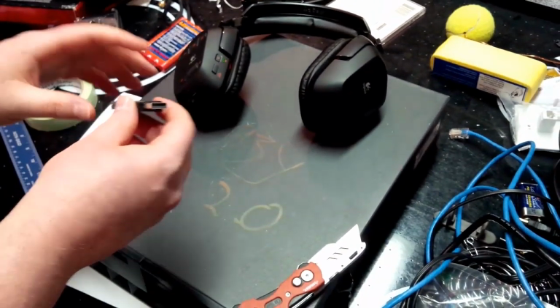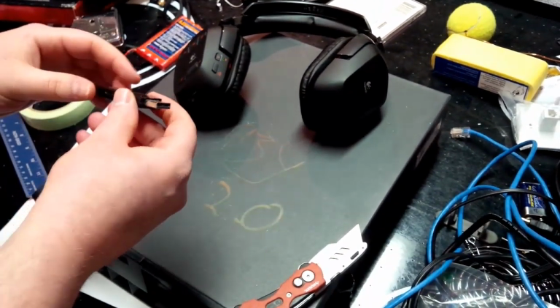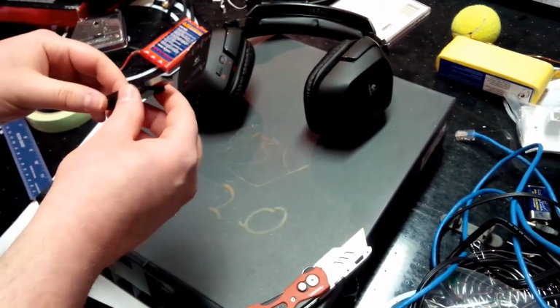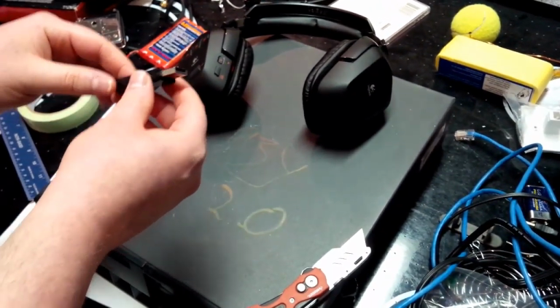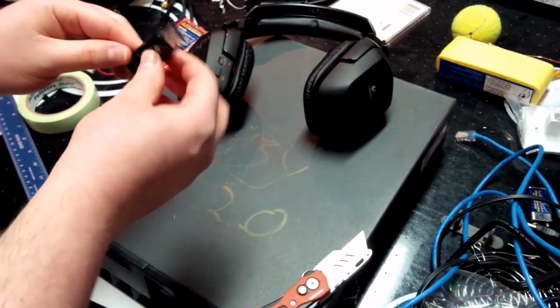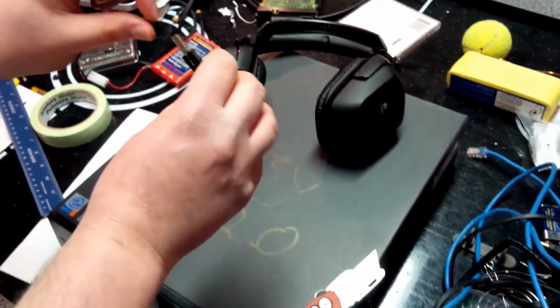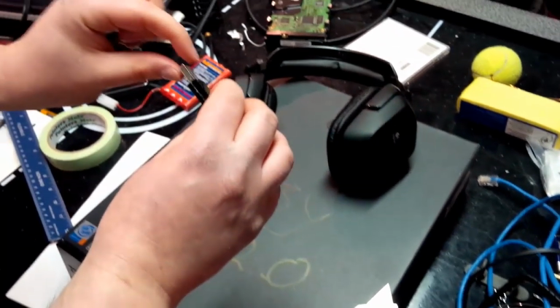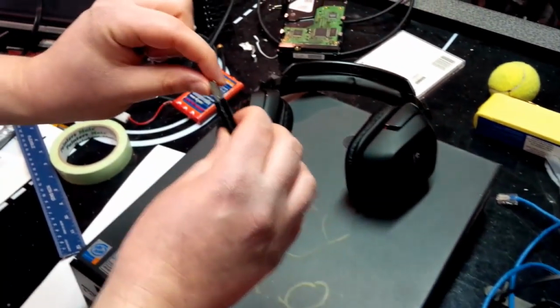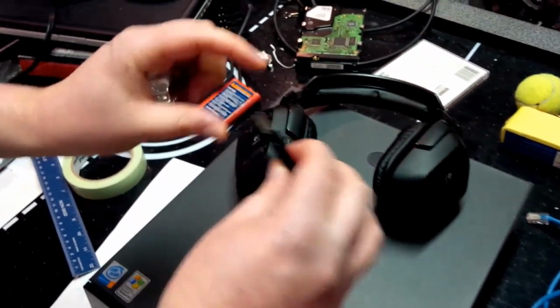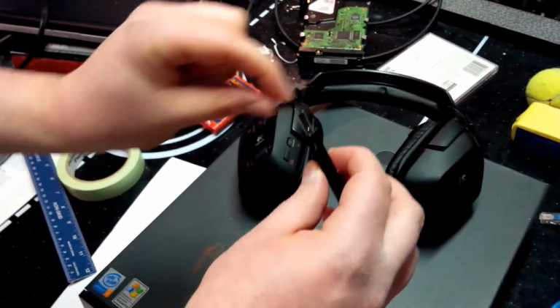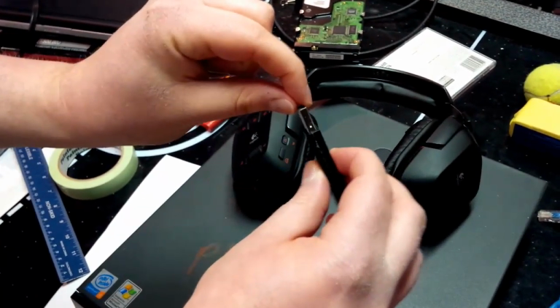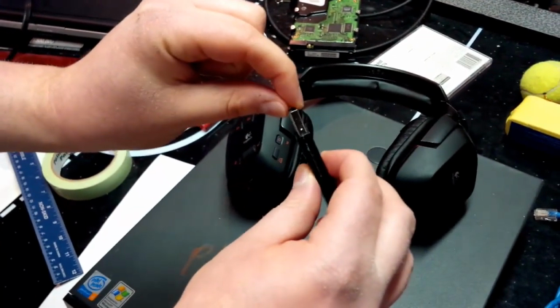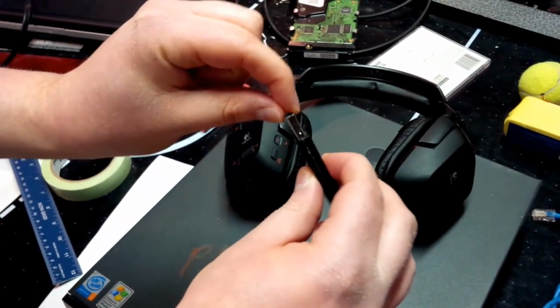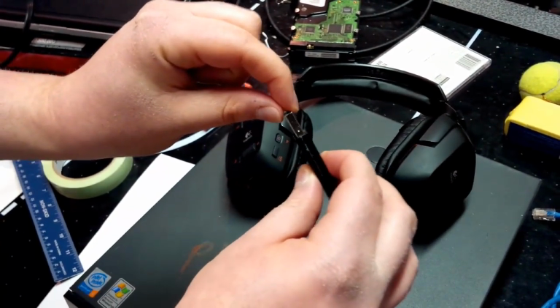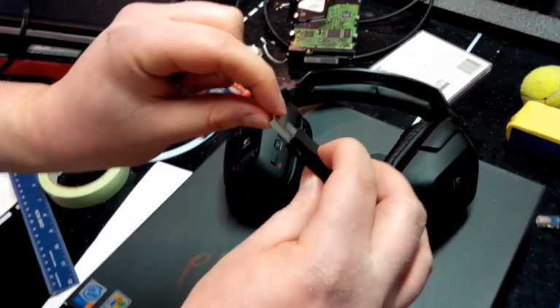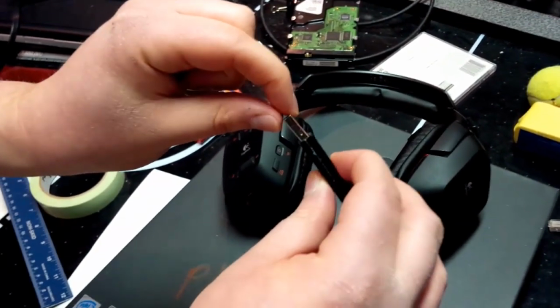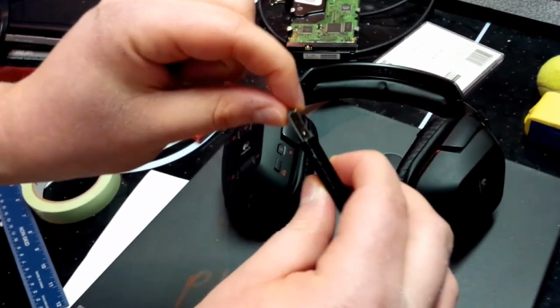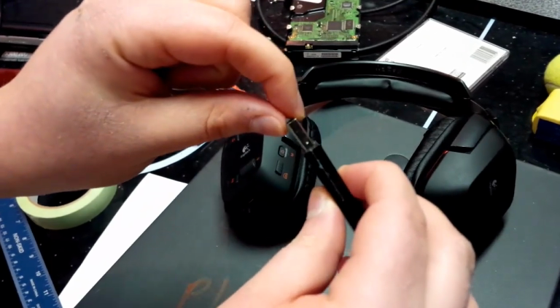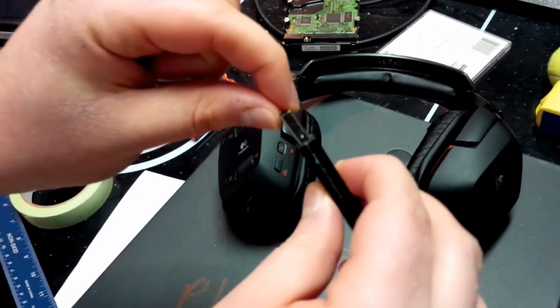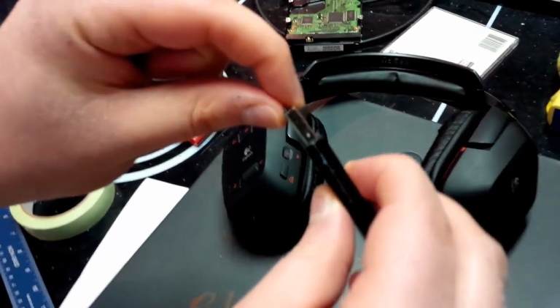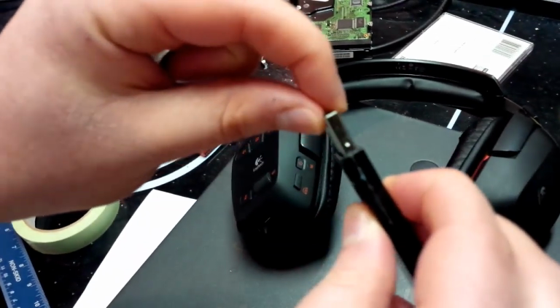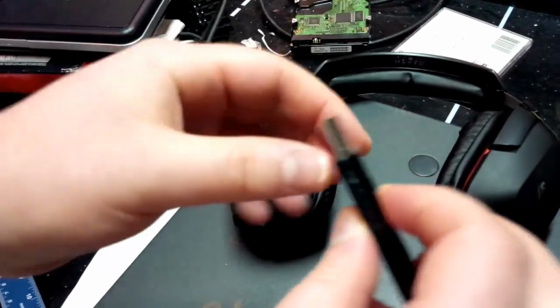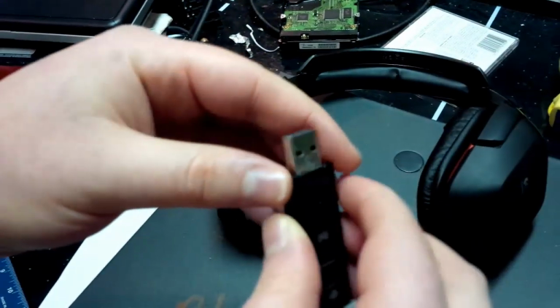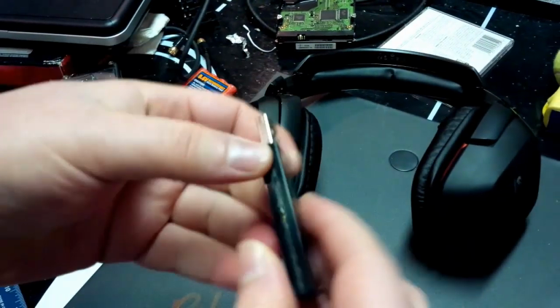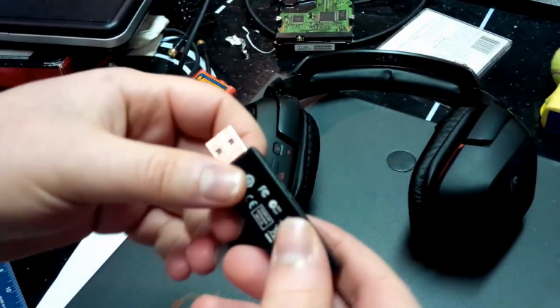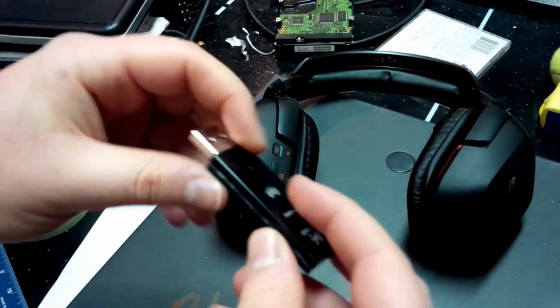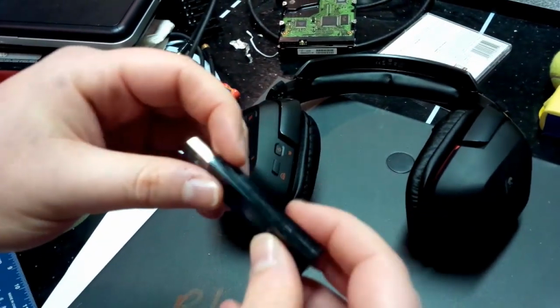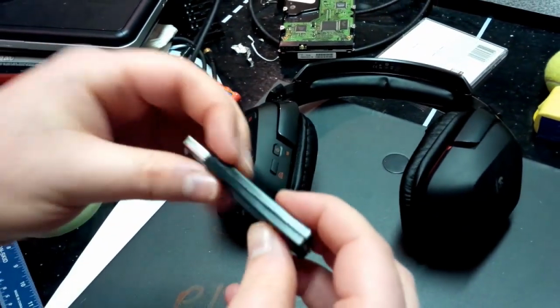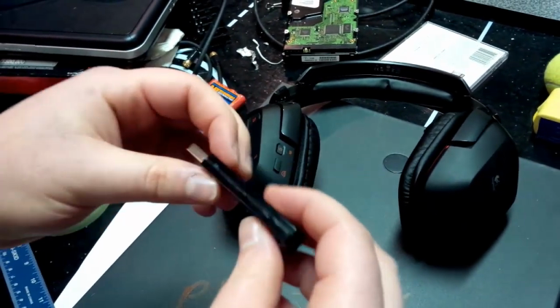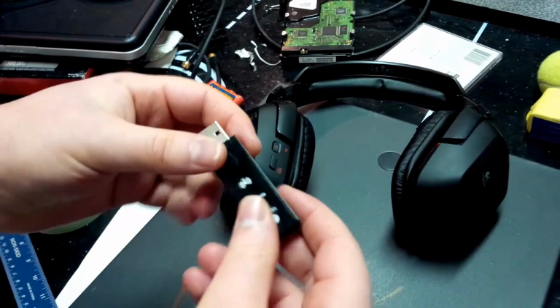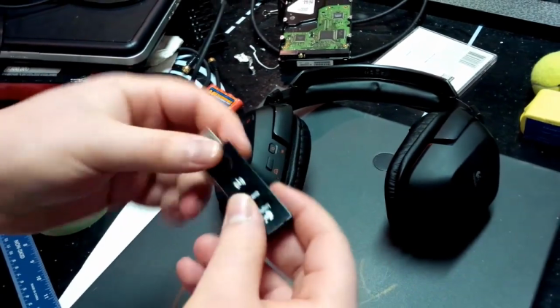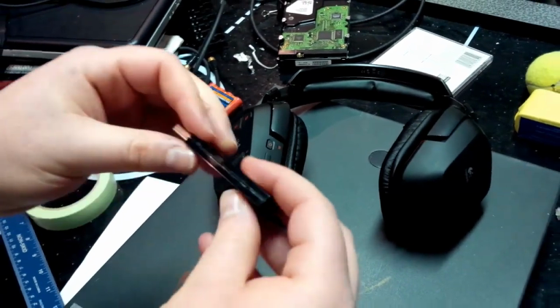But essentially what happens is, you bang into your wireless dongle and it breaks. So in order to open this to fix it, your warranty will be void.